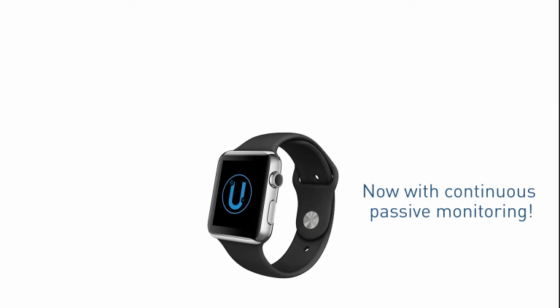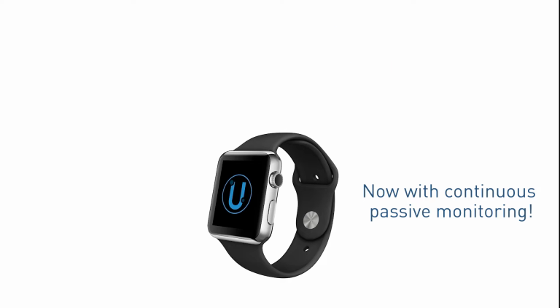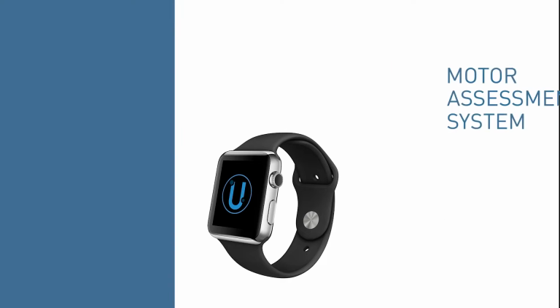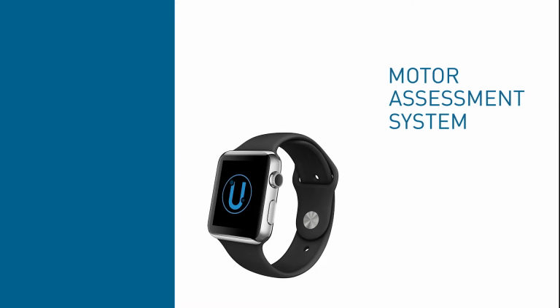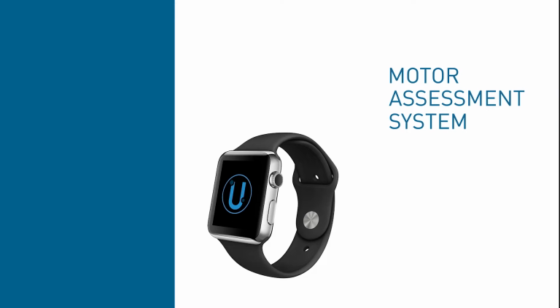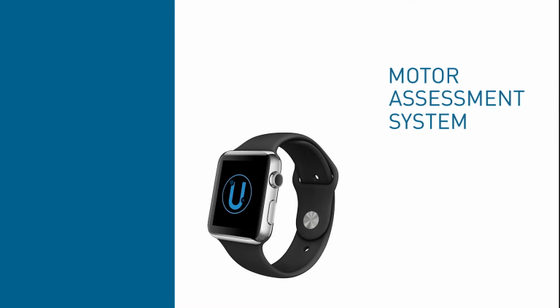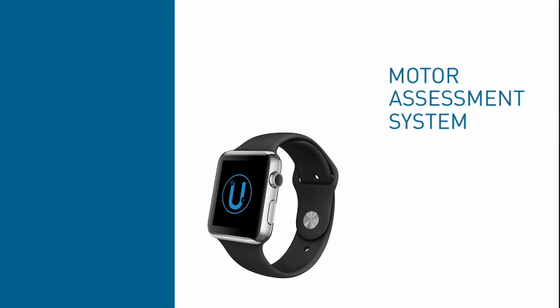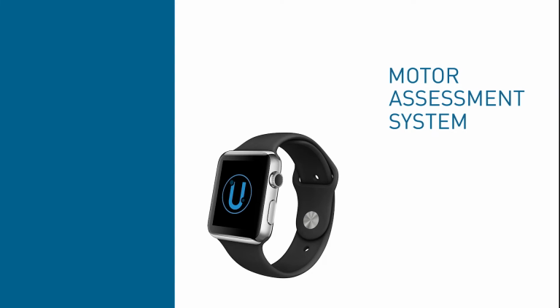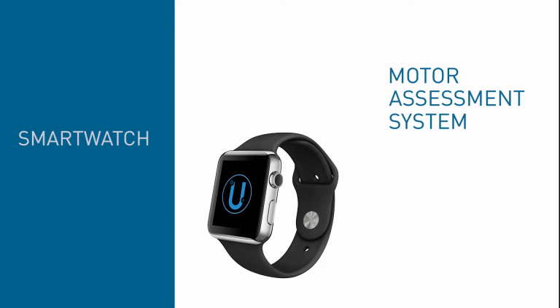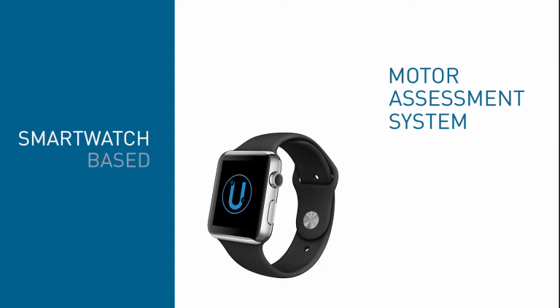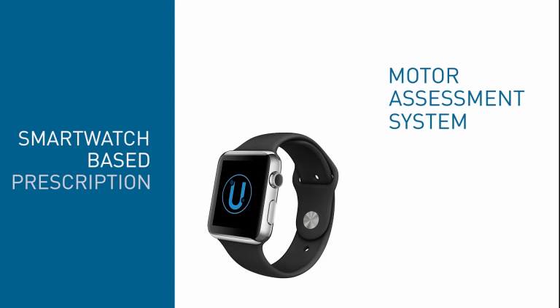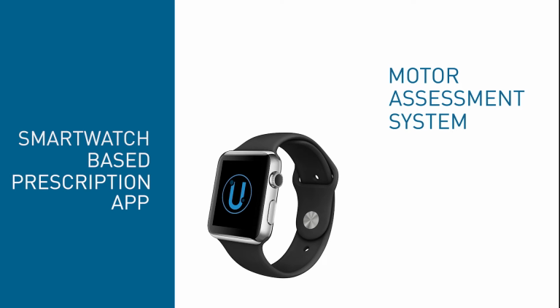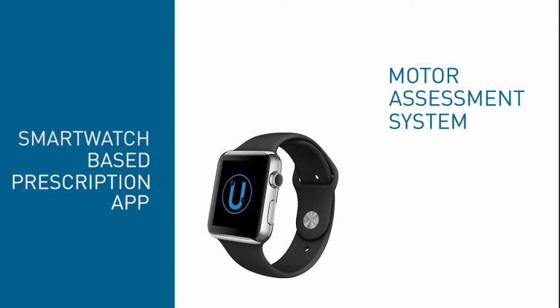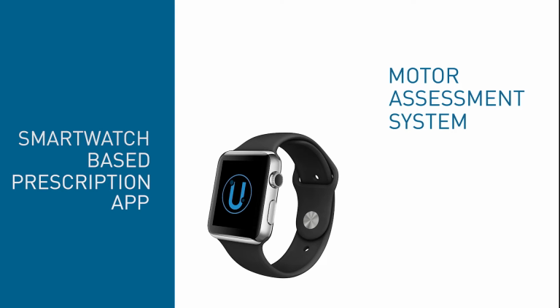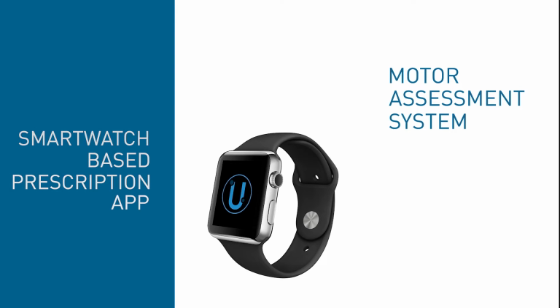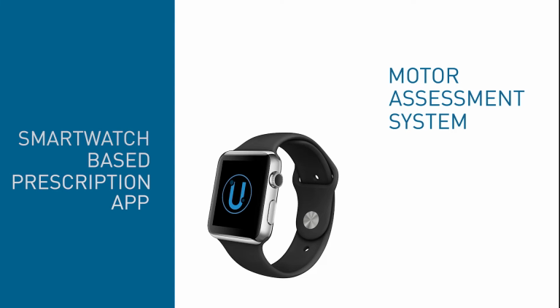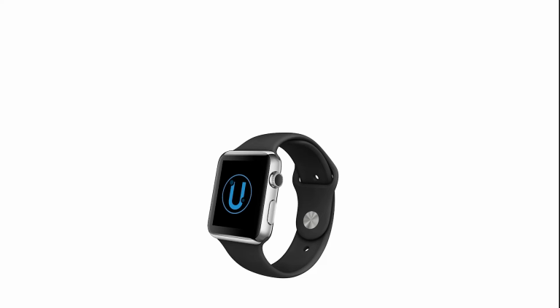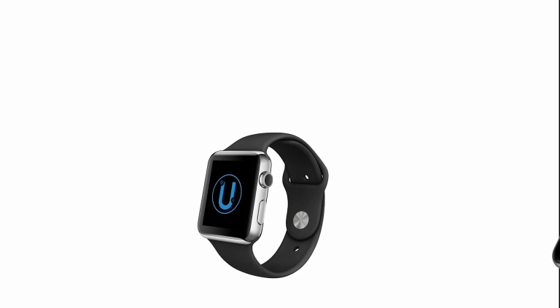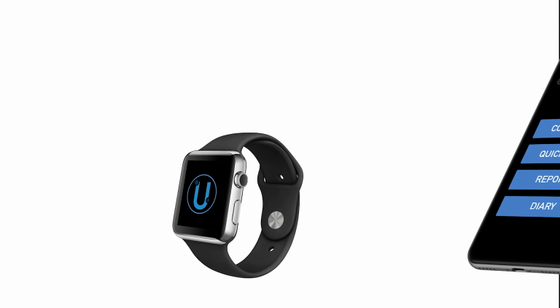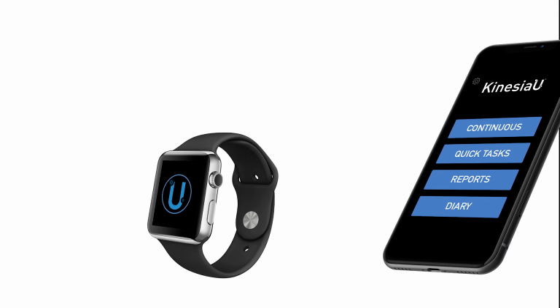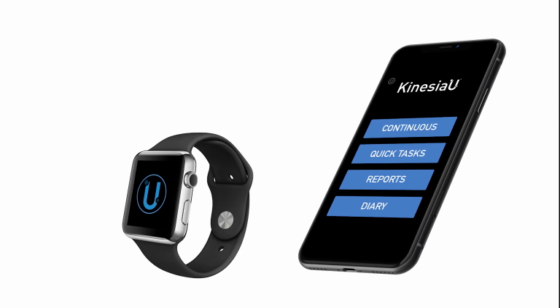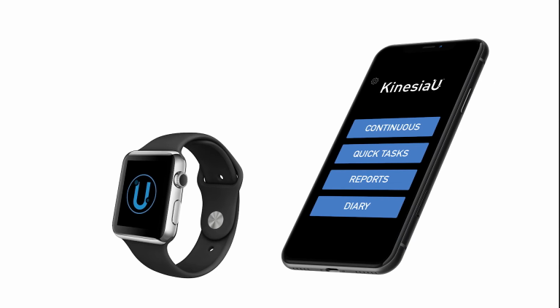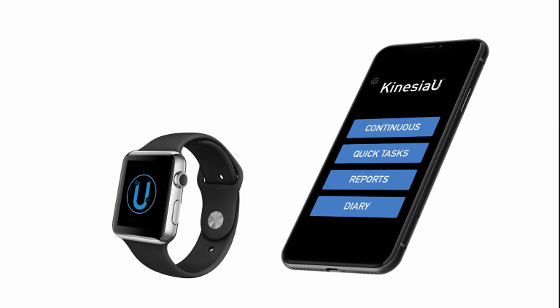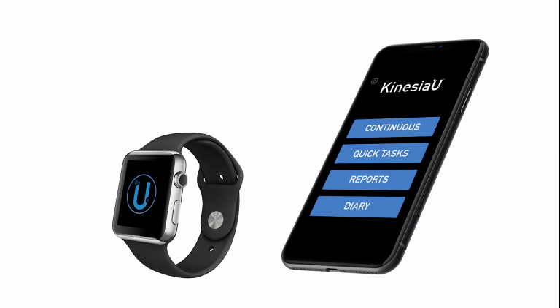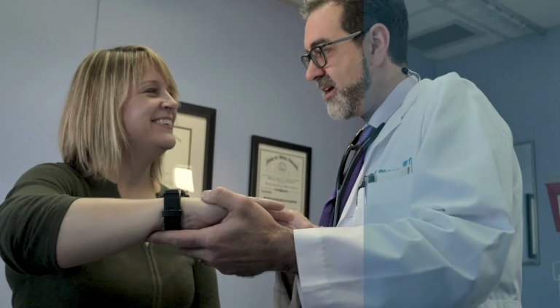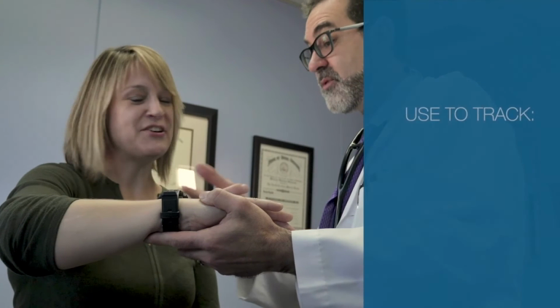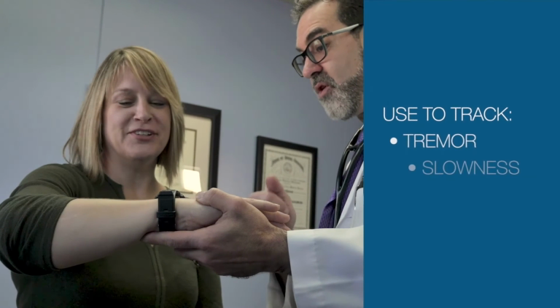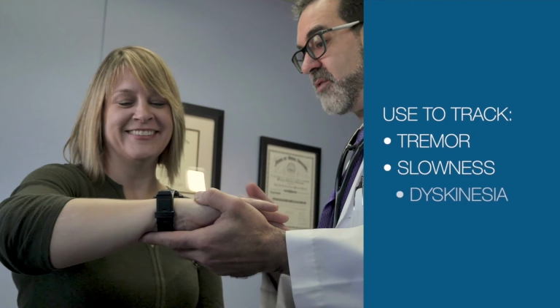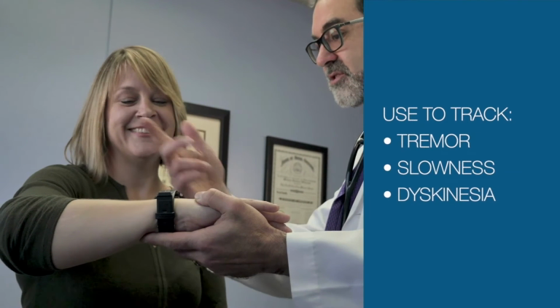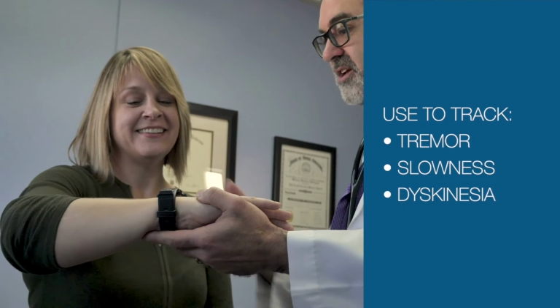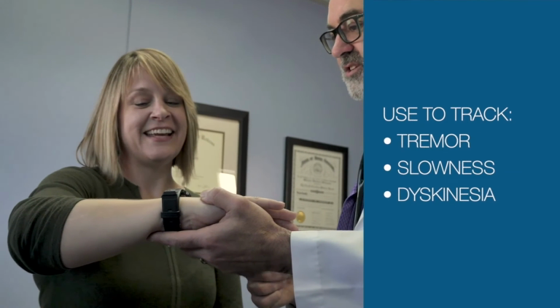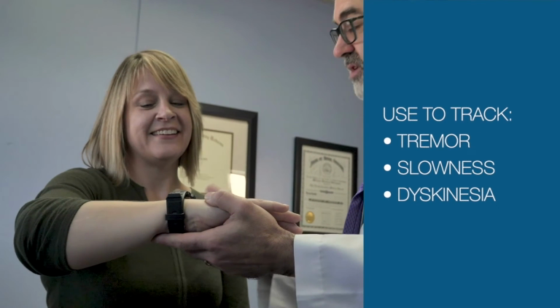The Kinesia U Motor Assessment System is a validated, smartwatch-based prescription app to manage Parkinson's disease symptoms using an off-the-shelf smartwatch paired with your smartphone. Use the system to track tremor, slowness, and dyskinesia.